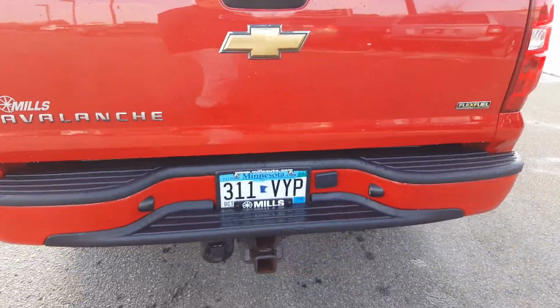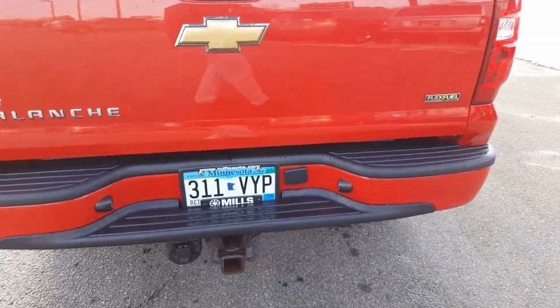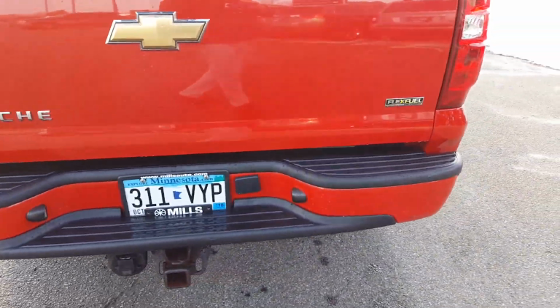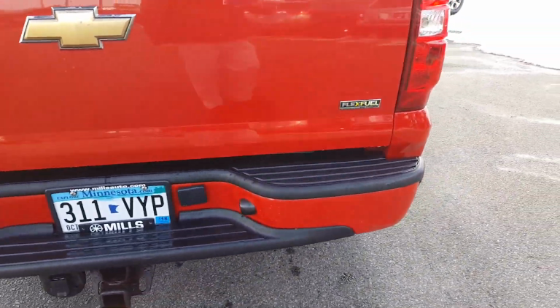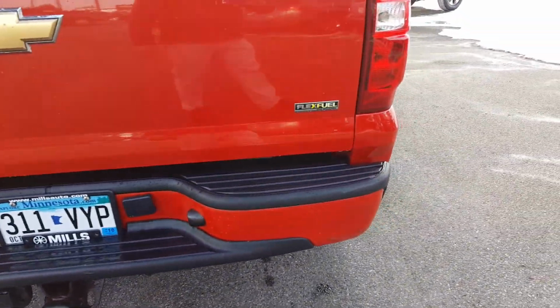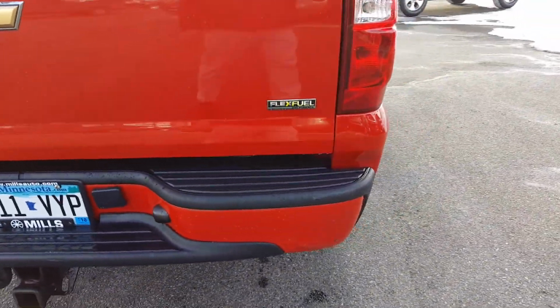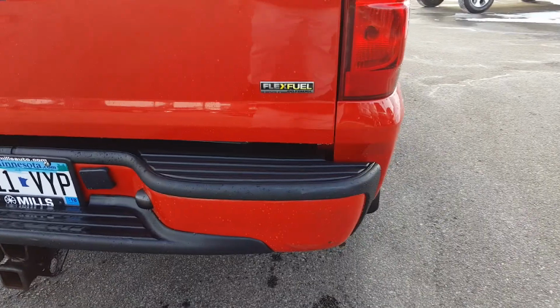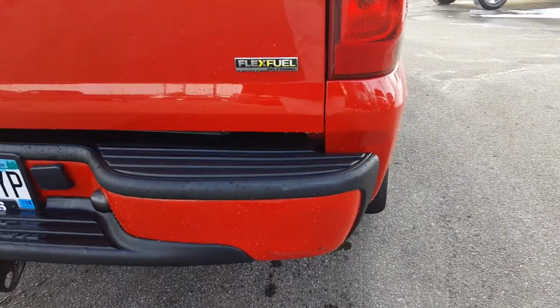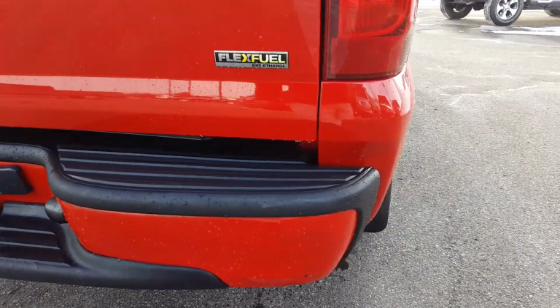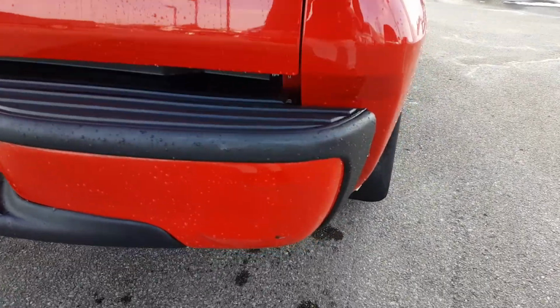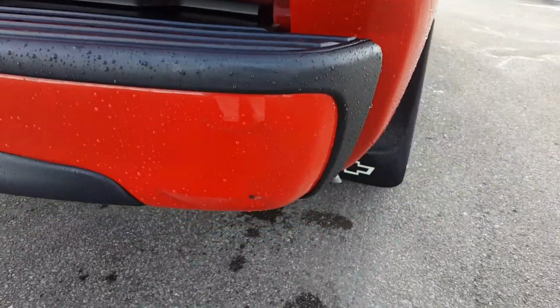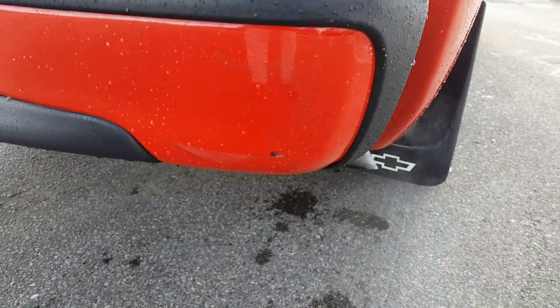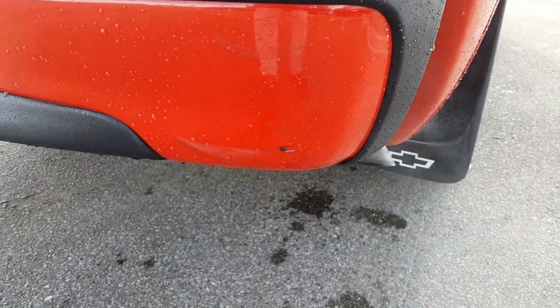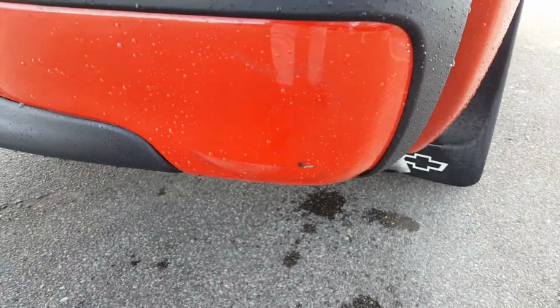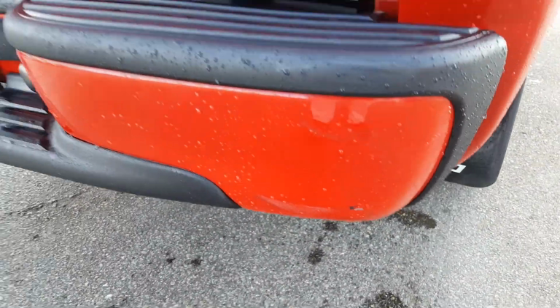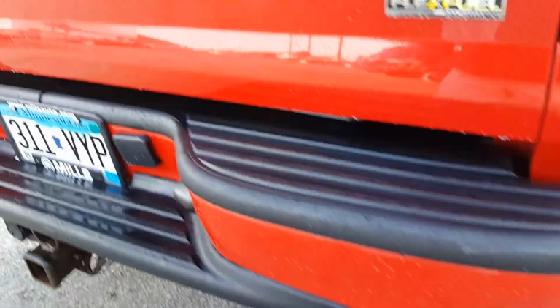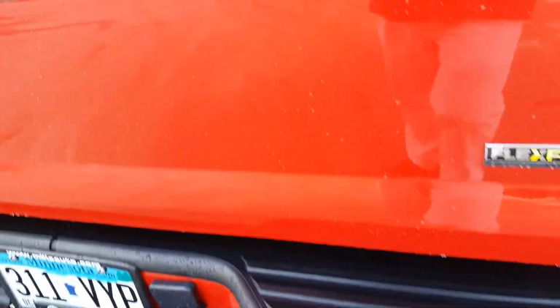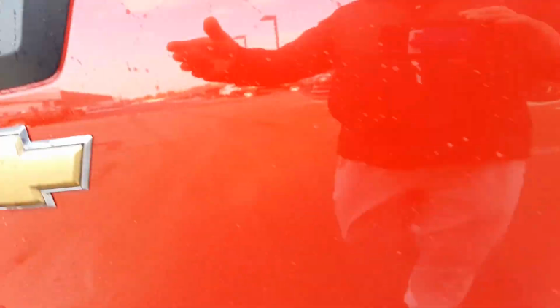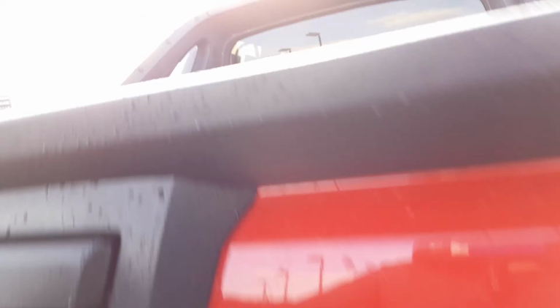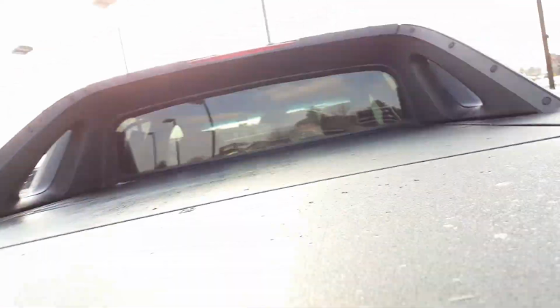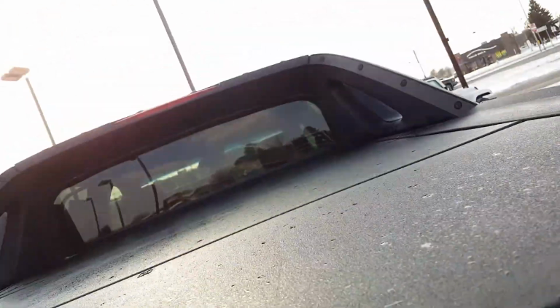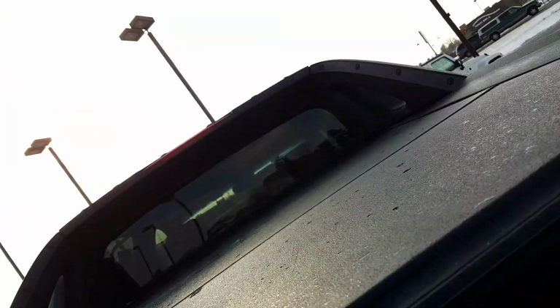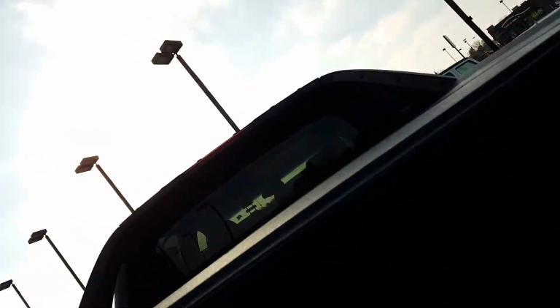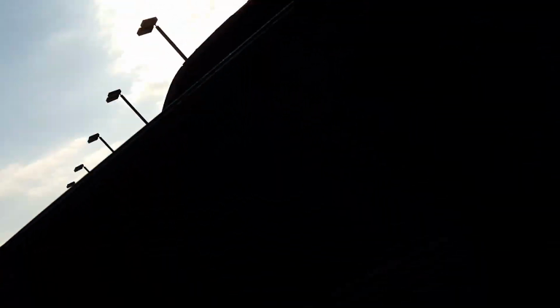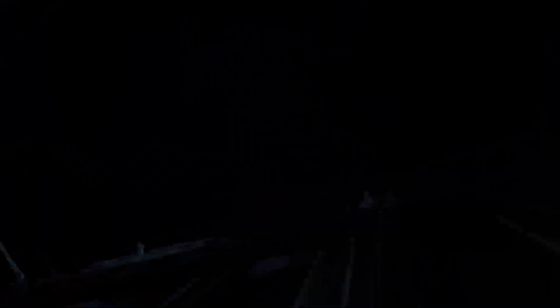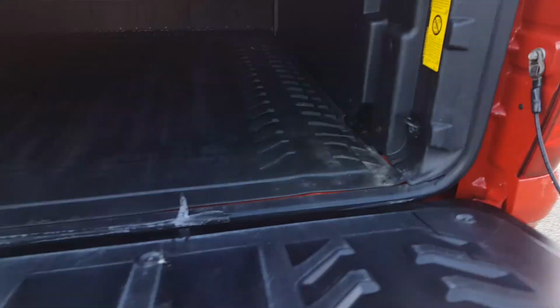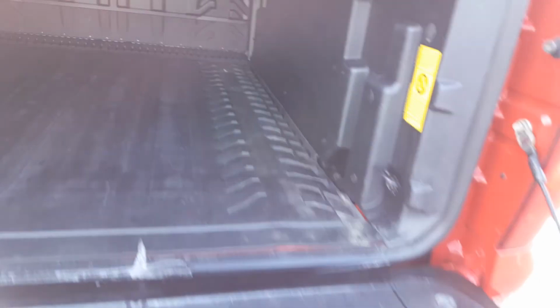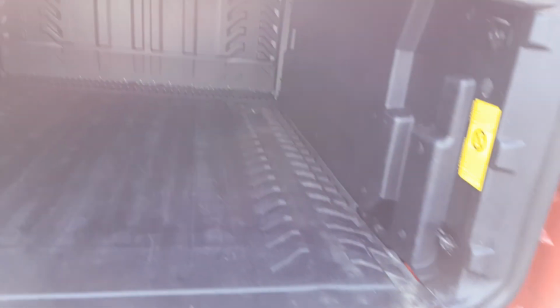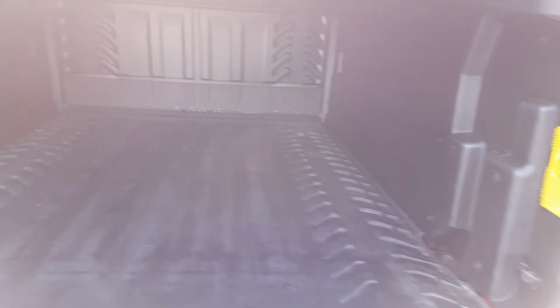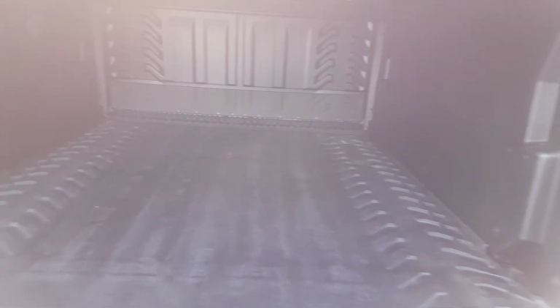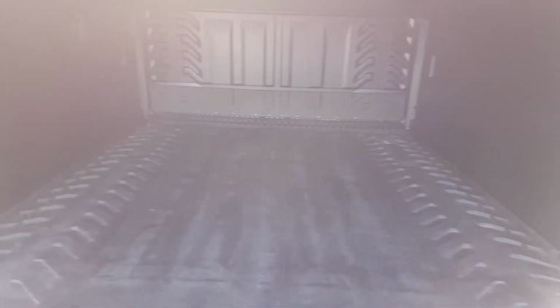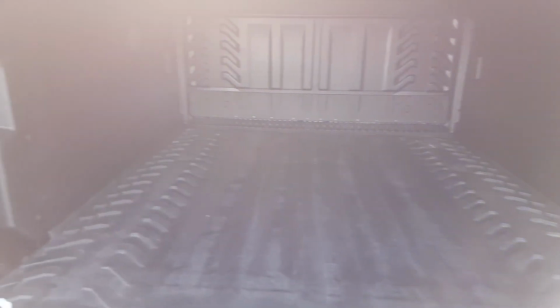Back bumper looks good. There's one little rub there, and here's the inside.